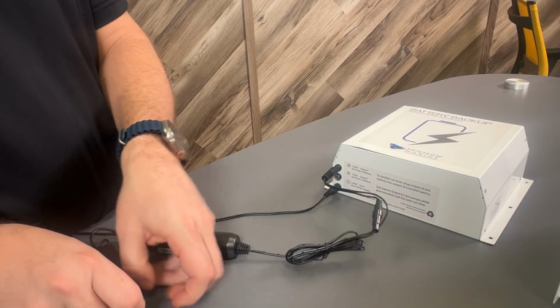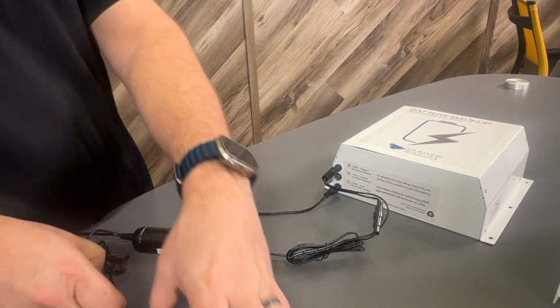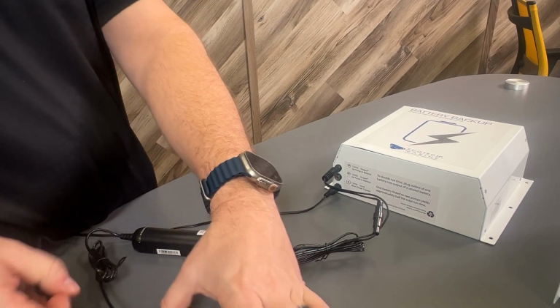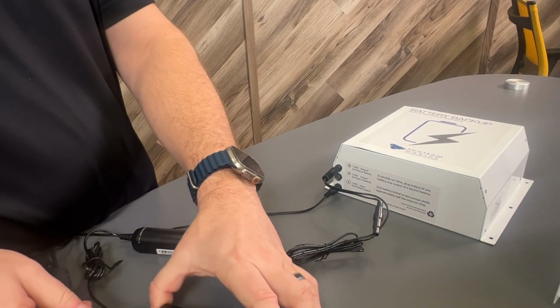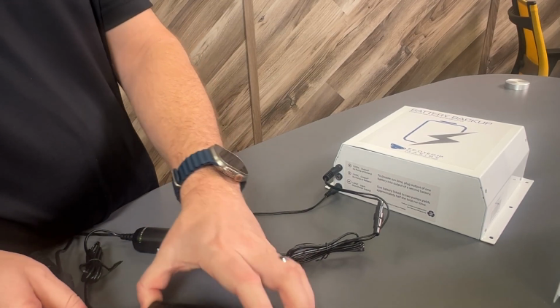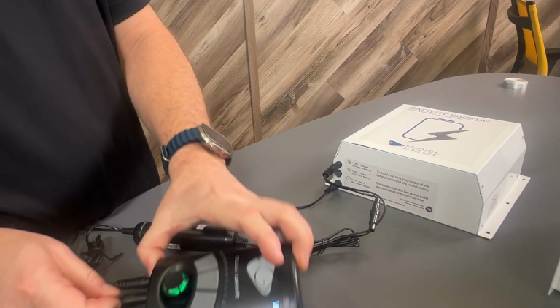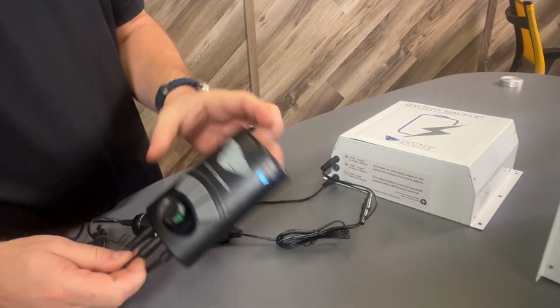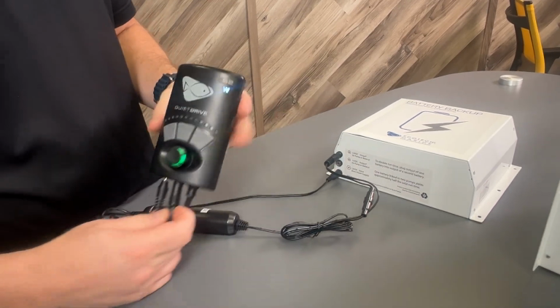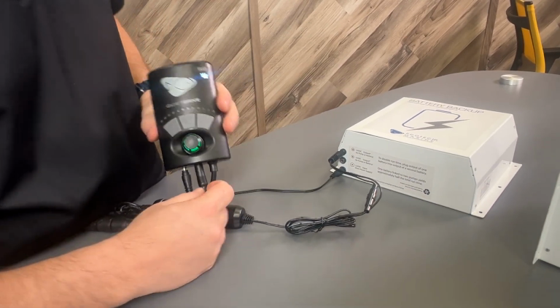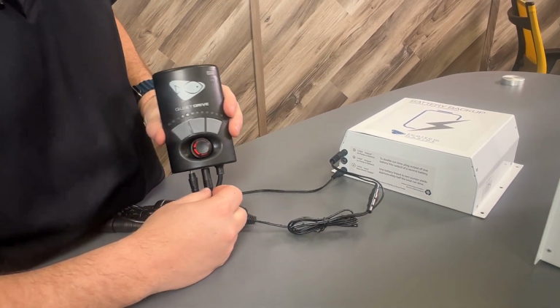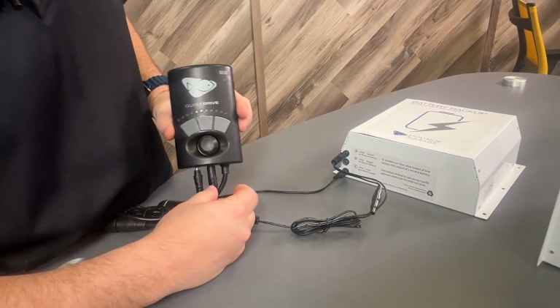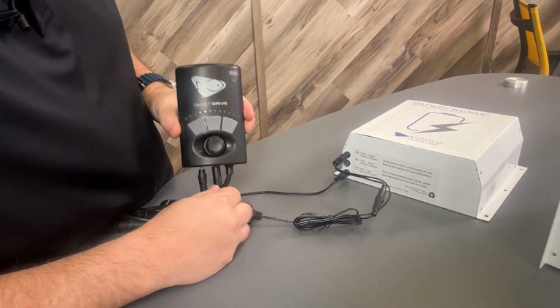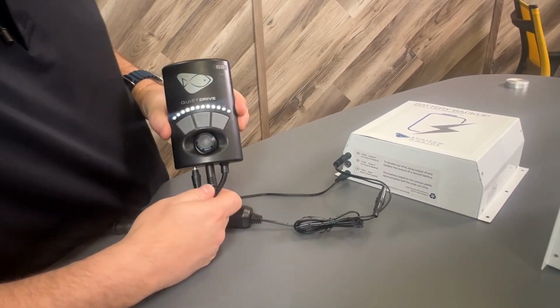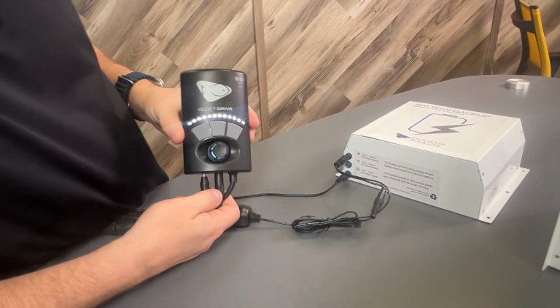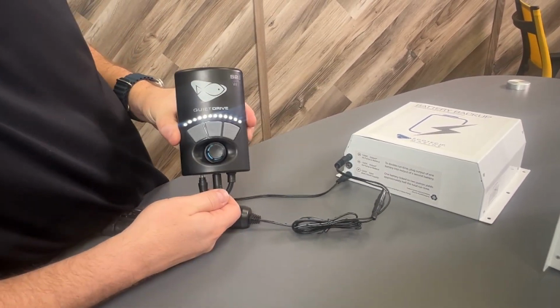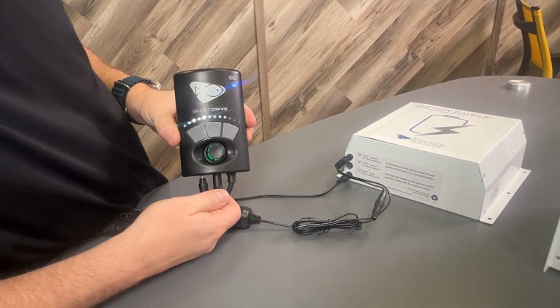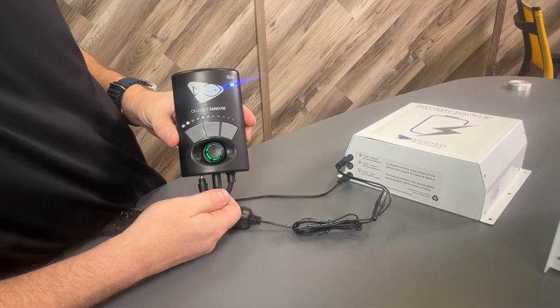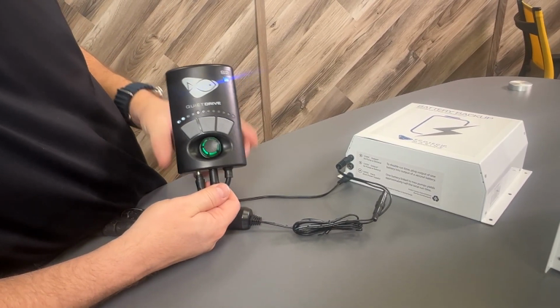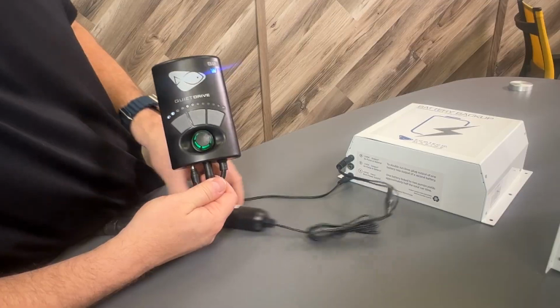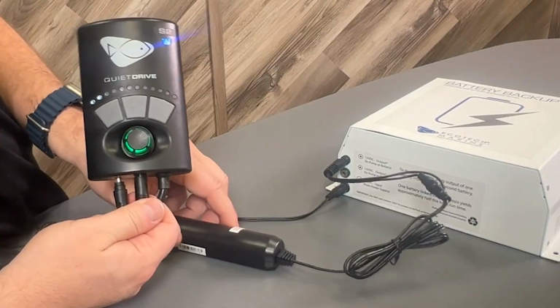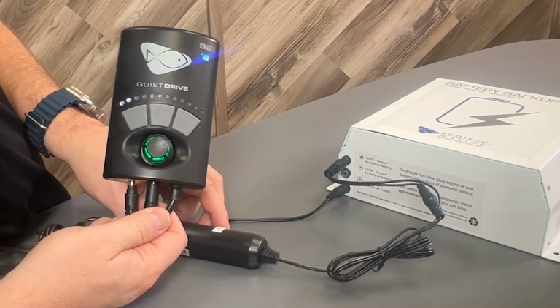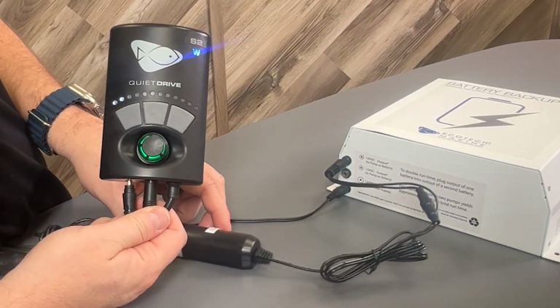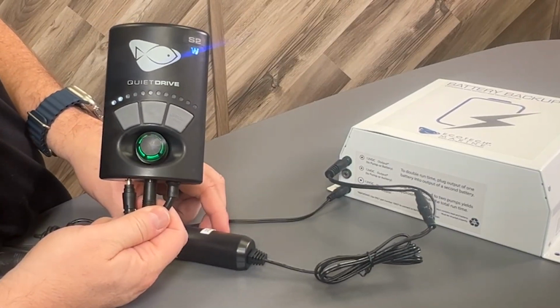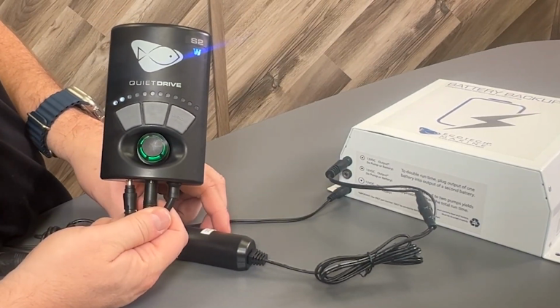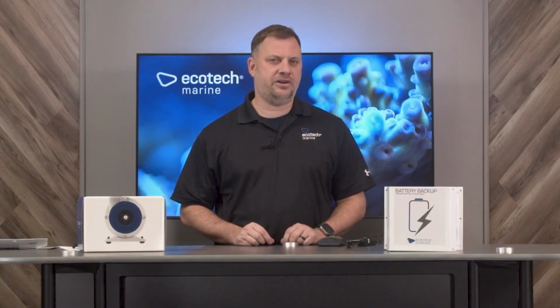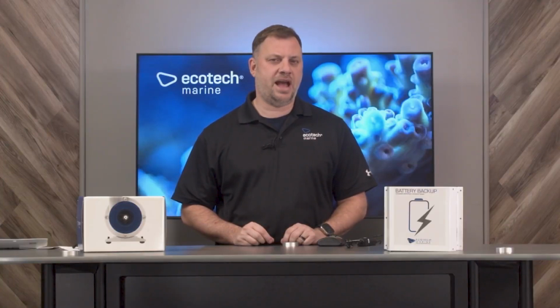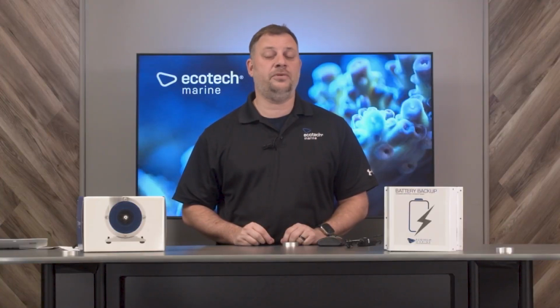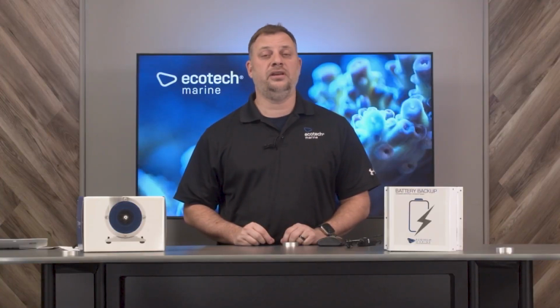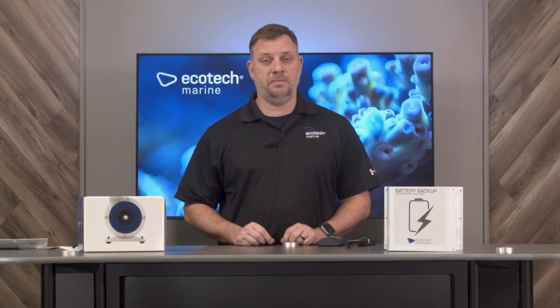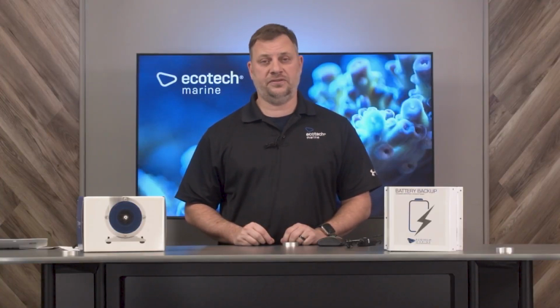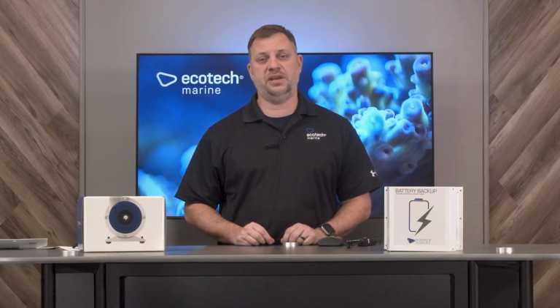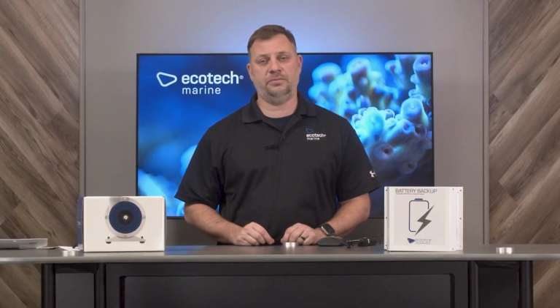Make sure that the LED end of the booster cable is the end which is closest to your Vectra controller. With the battery backup connected, now you can plug it back into the wall and also reconnect your Vectra controller. In order for your Vectra to operate in battery backup mode, it must first be calibrated.